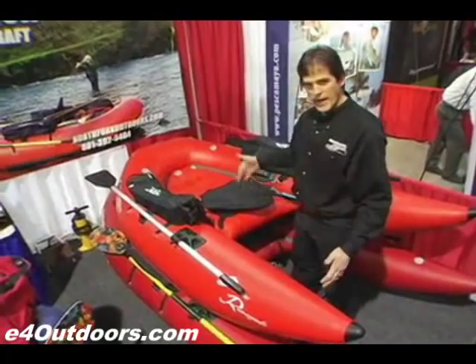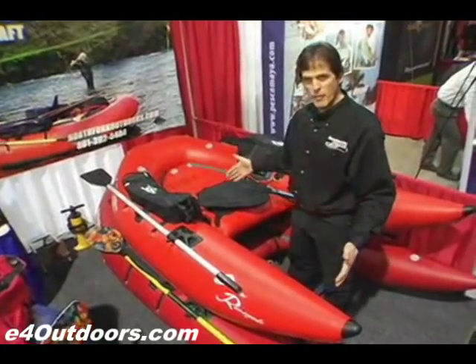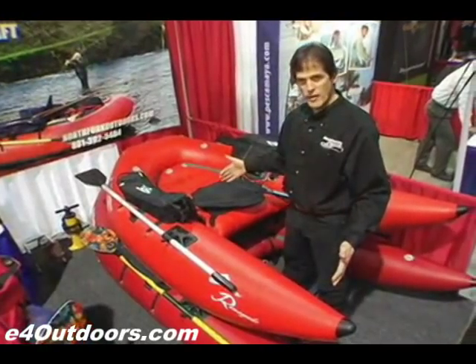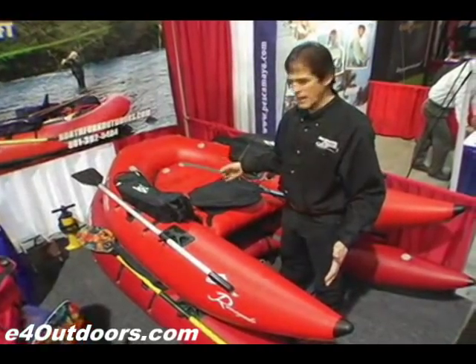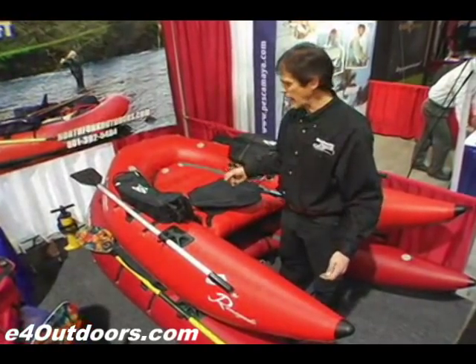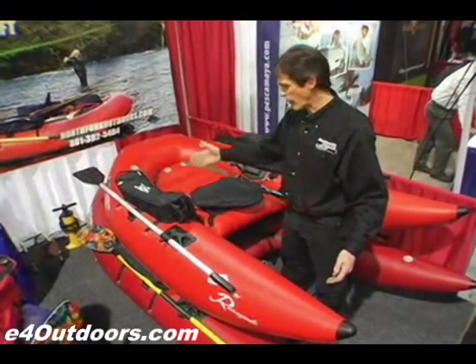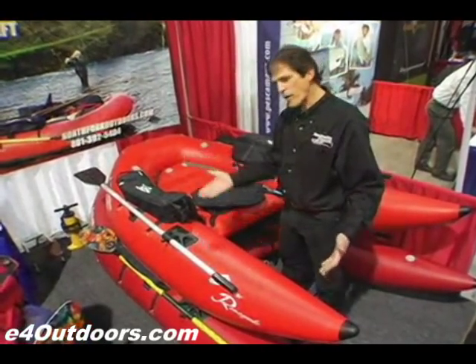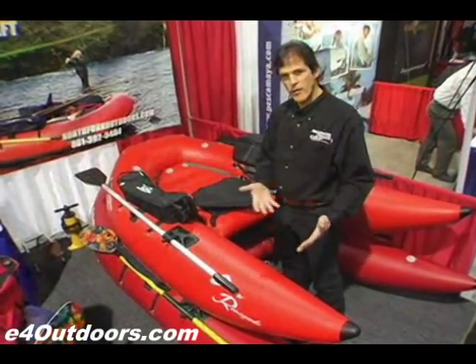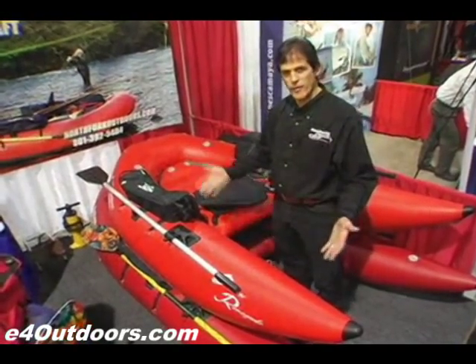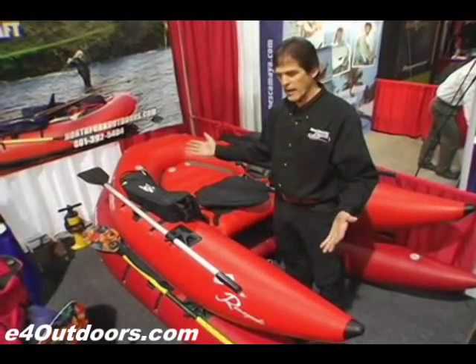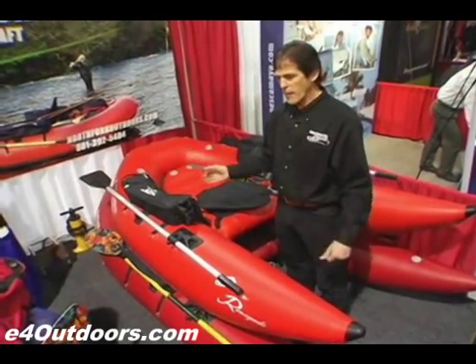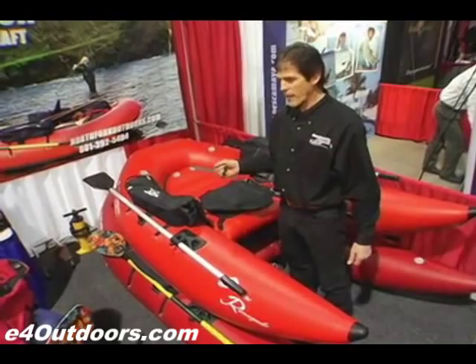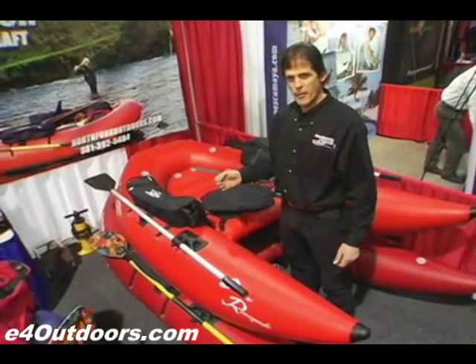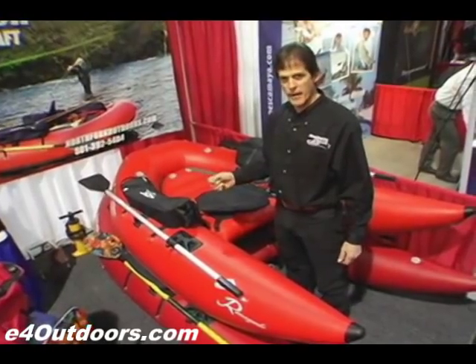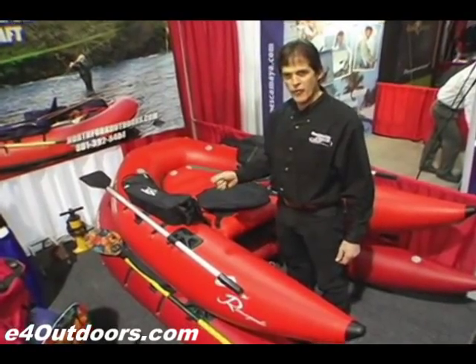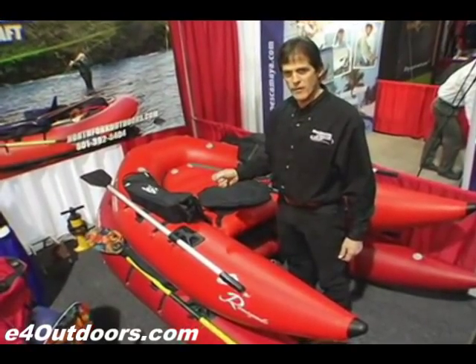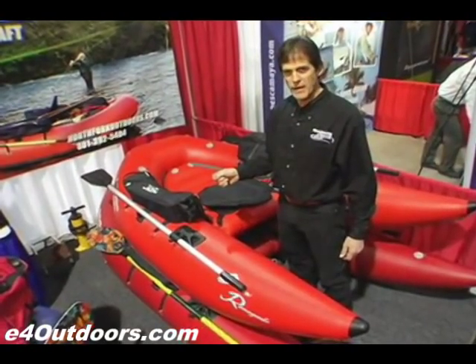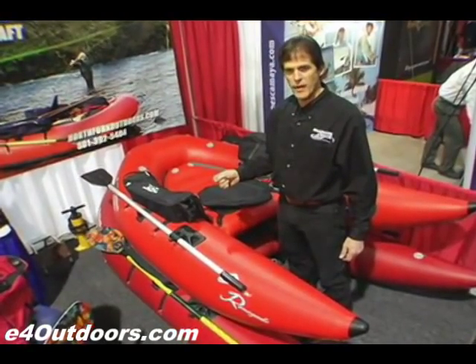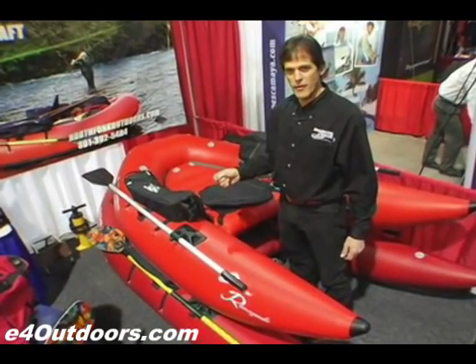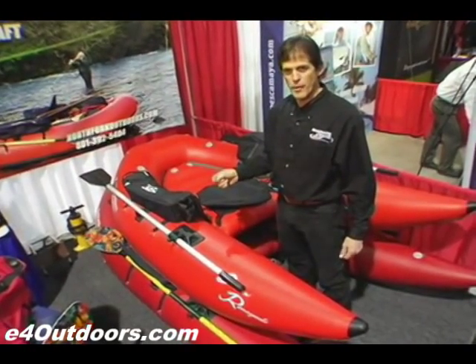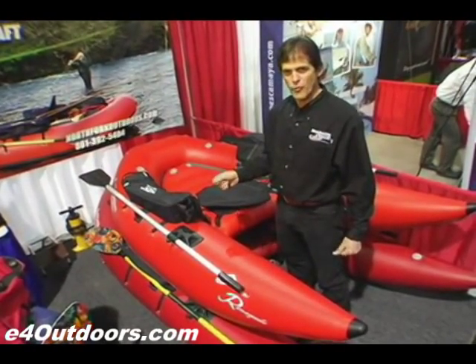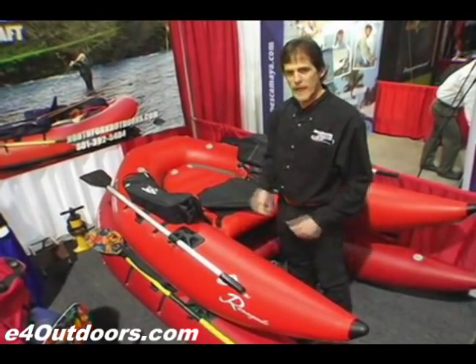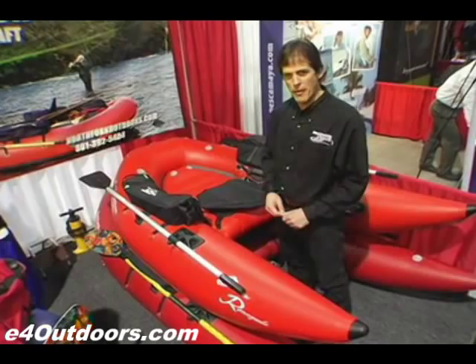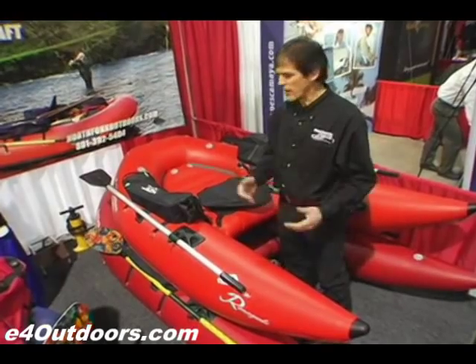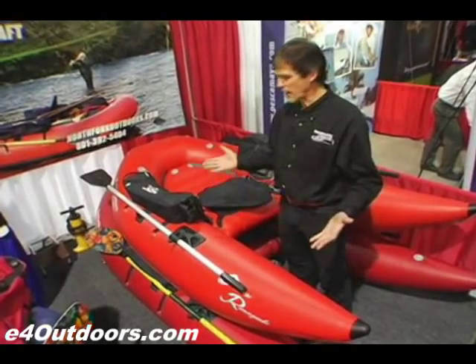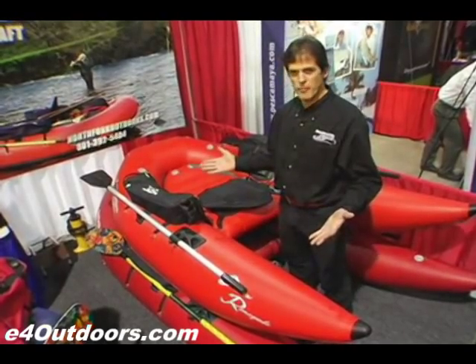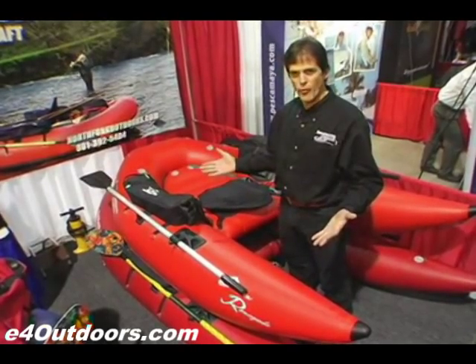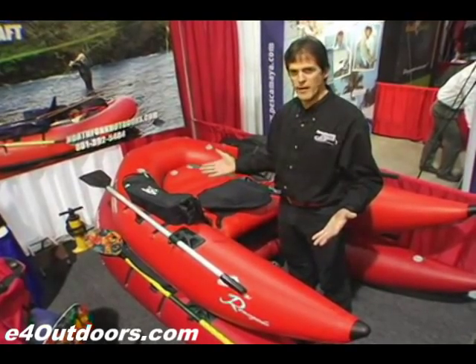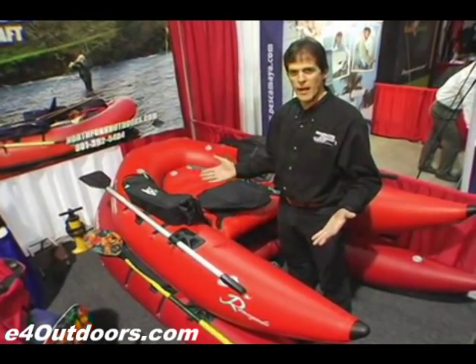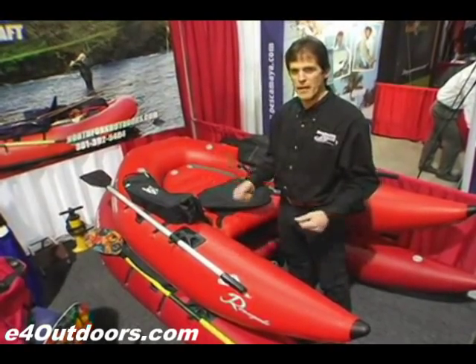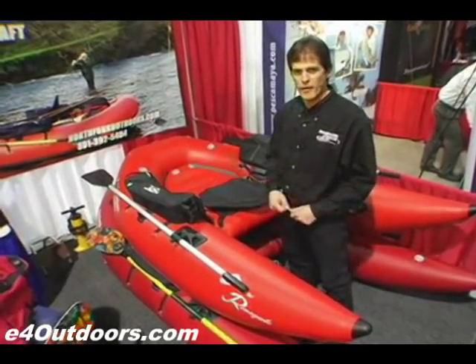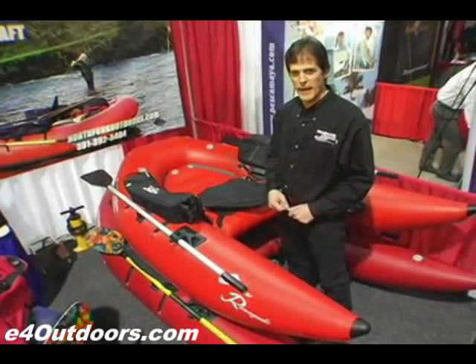It's a front entry boat, easy to get in and out of, with a fully rockered hull design. The best part is that in literally three minutes with just a hand pump, you've got an instant boat ready to take on the biggest water on the planet.